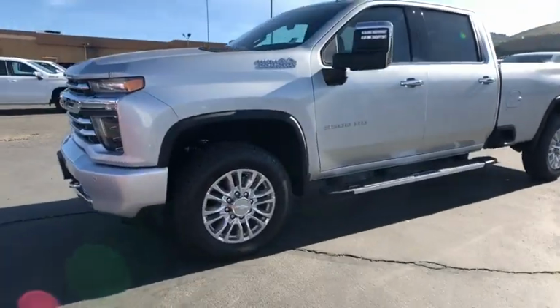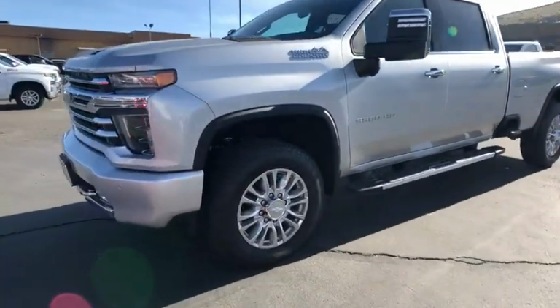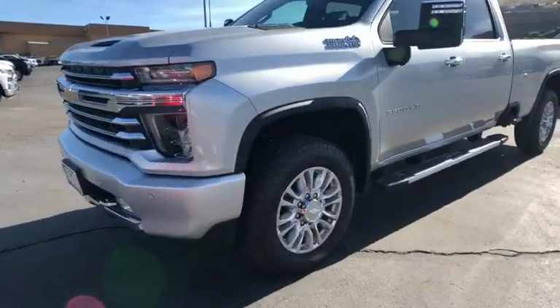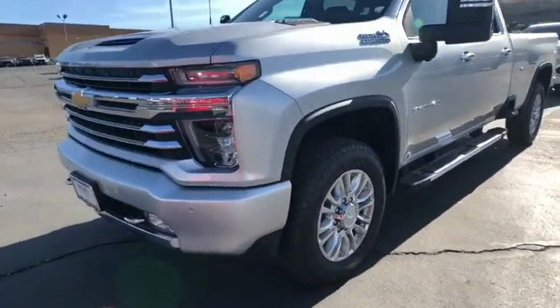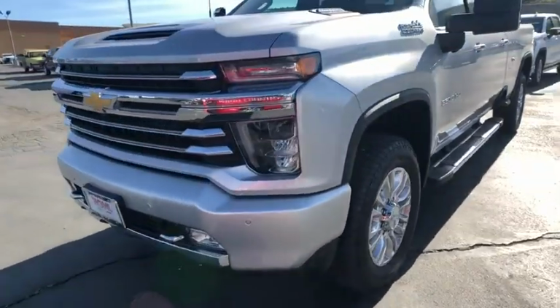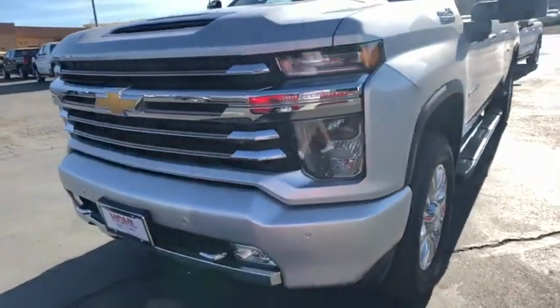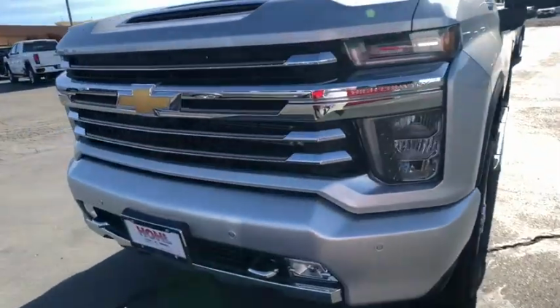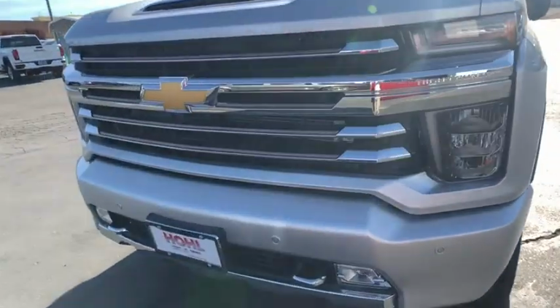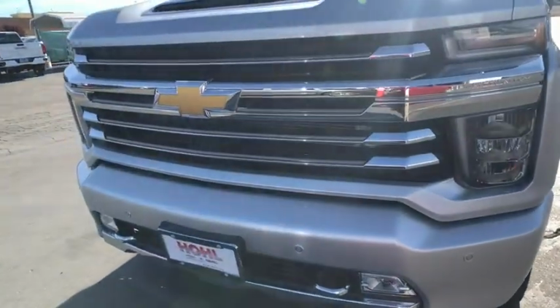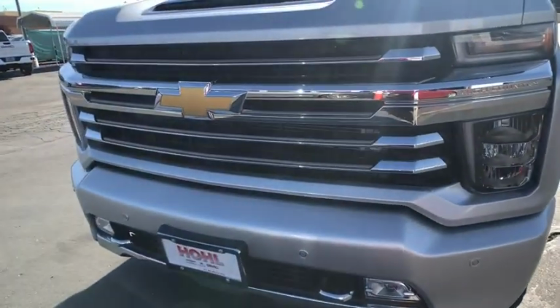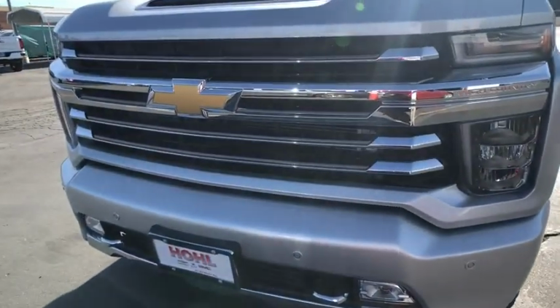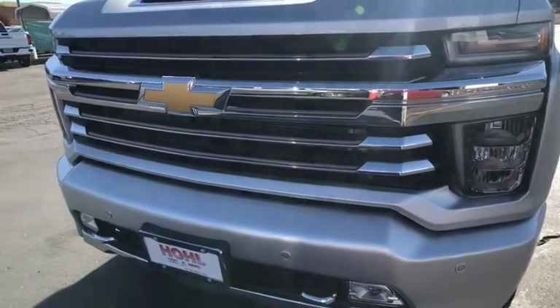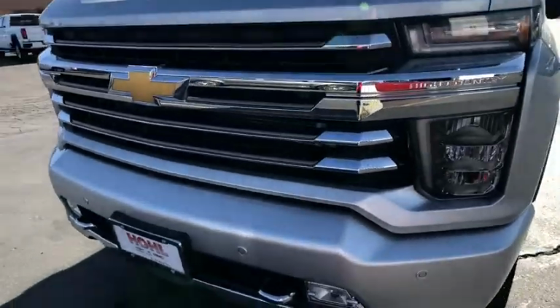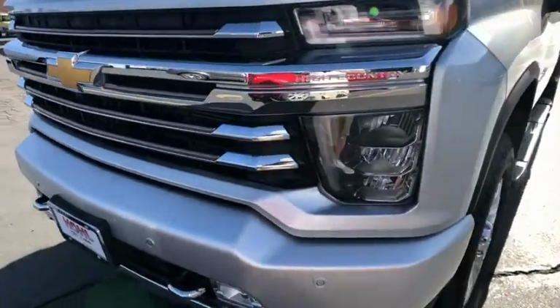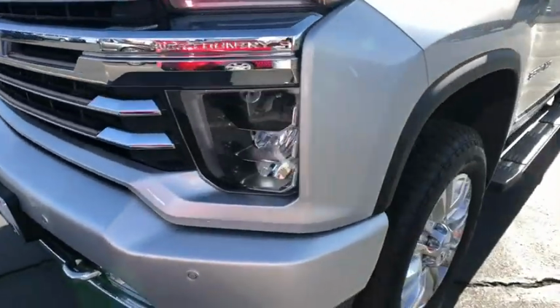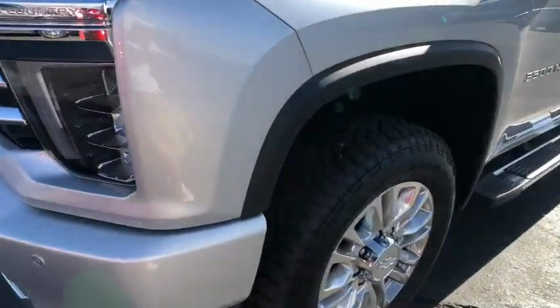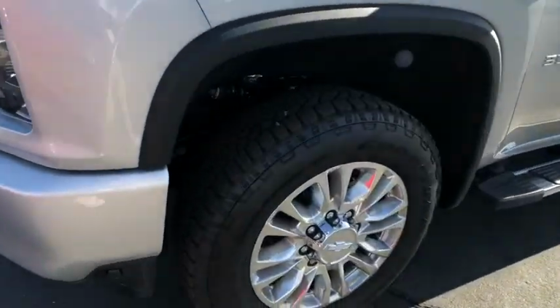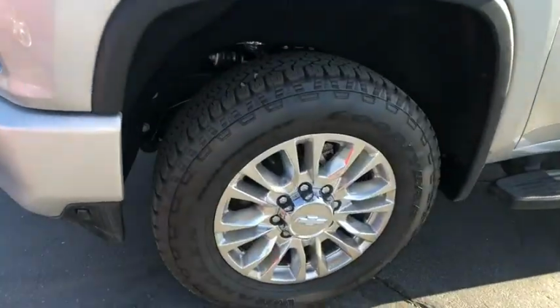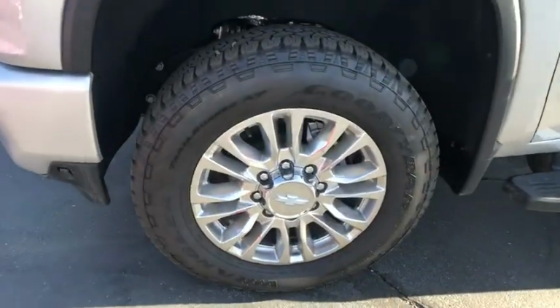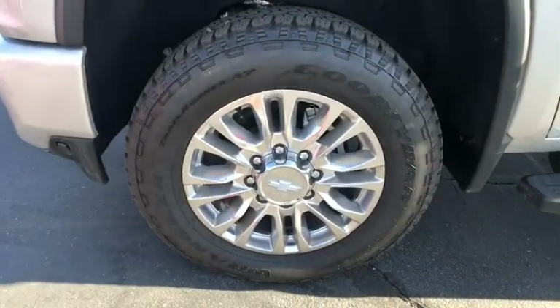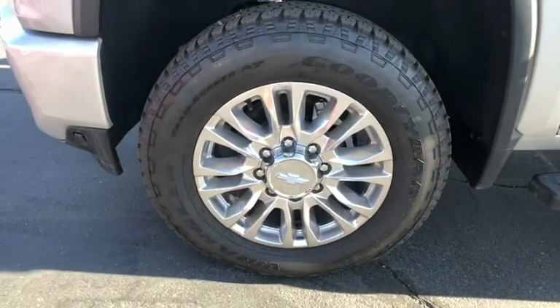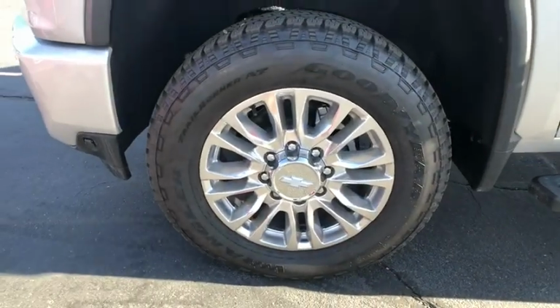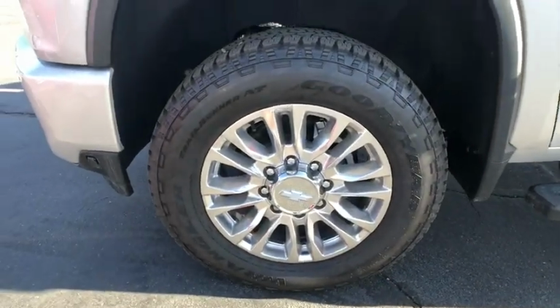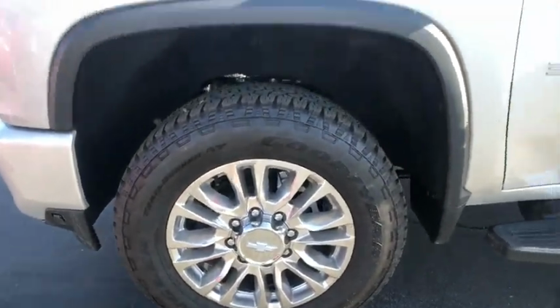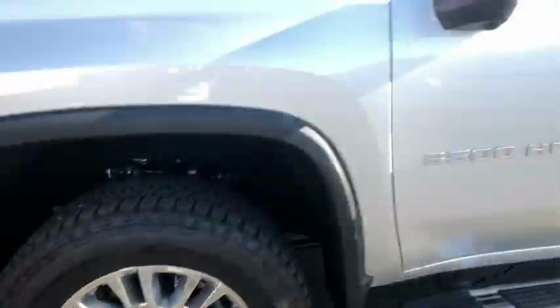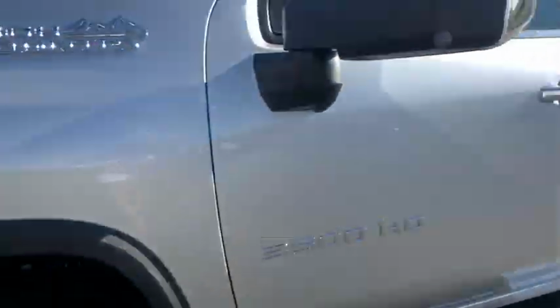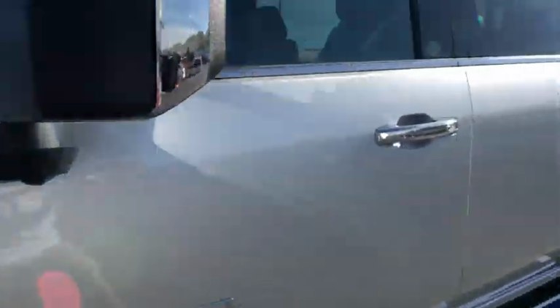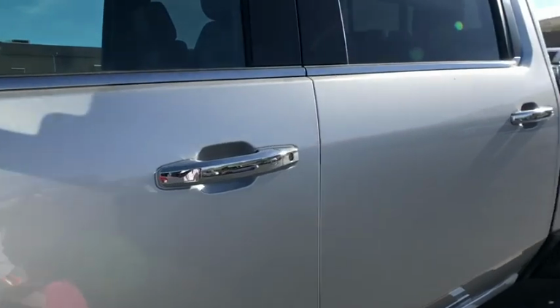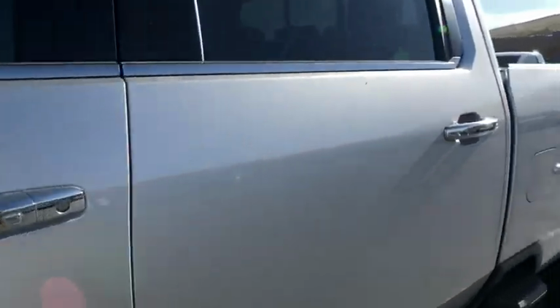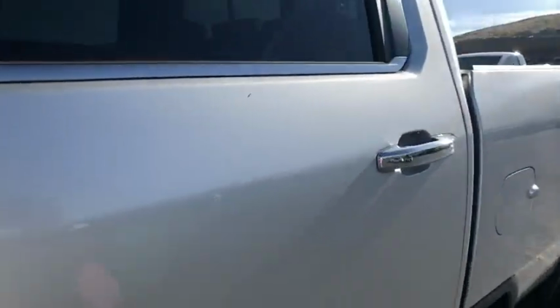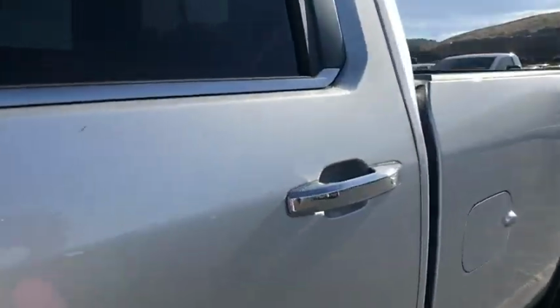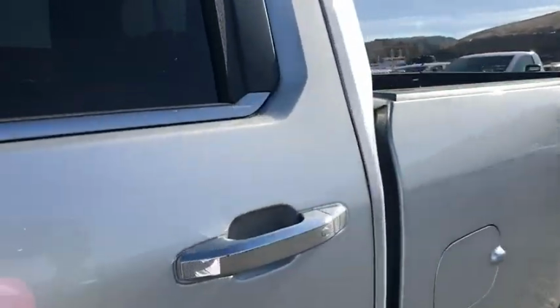Power door locks, electronic stability control, heated steering wheel, trip computer. Take this vehicle for a spin and see why so many shoppers are now proud owners.